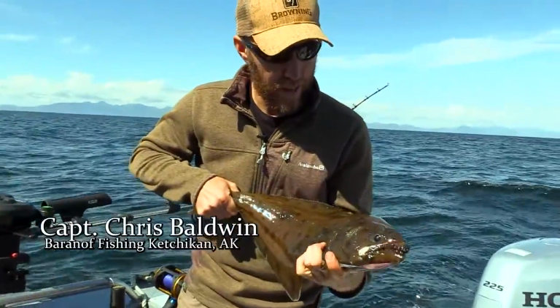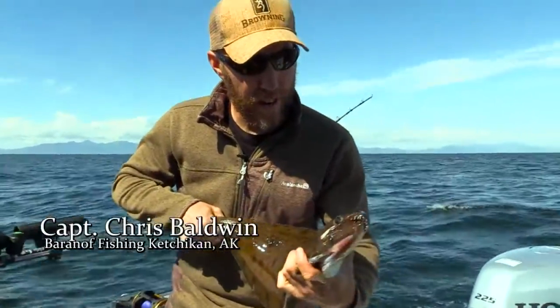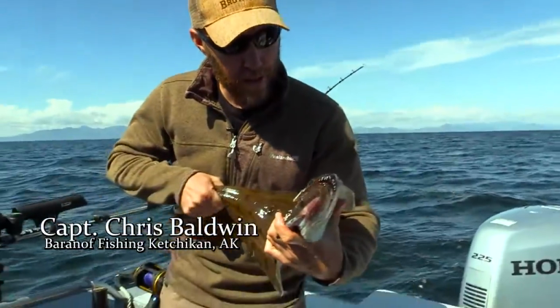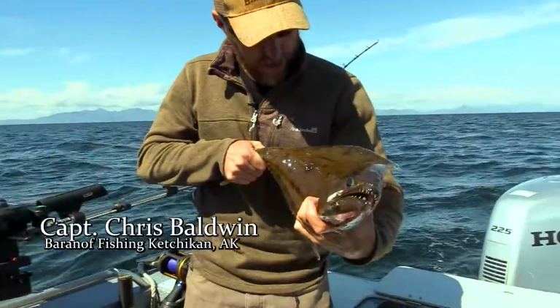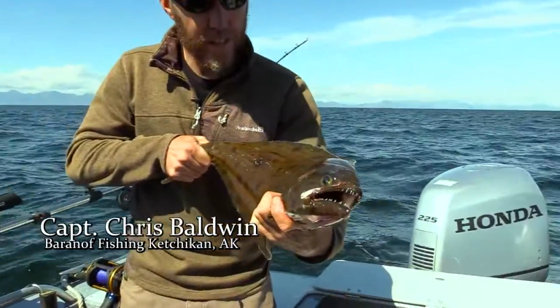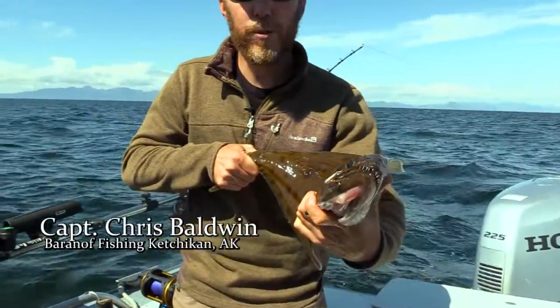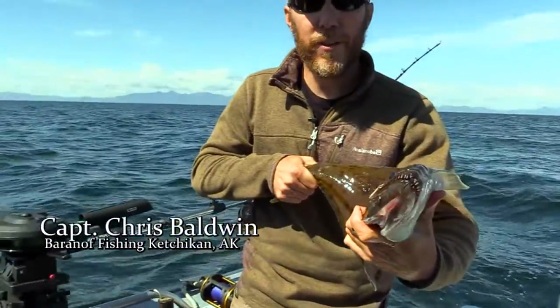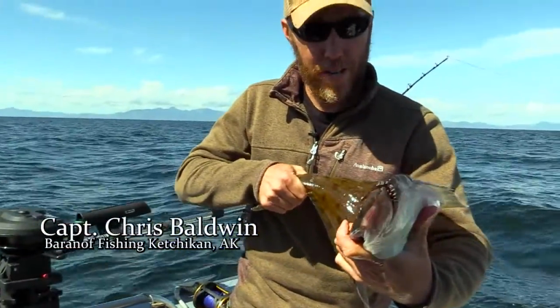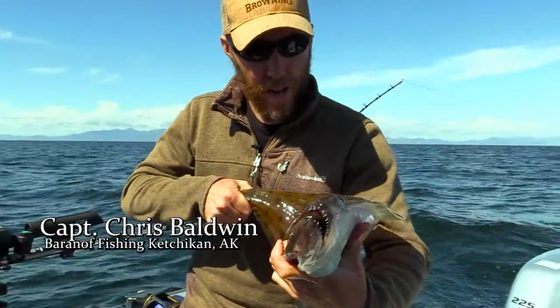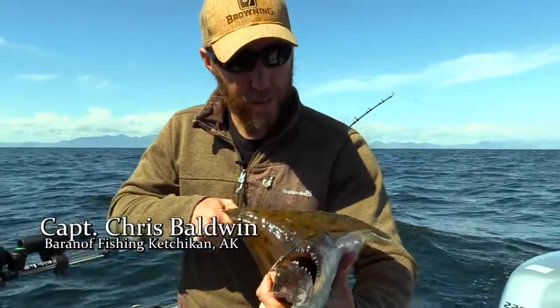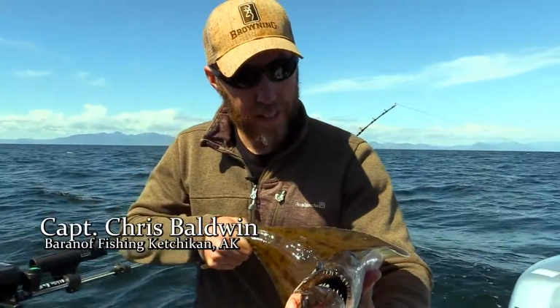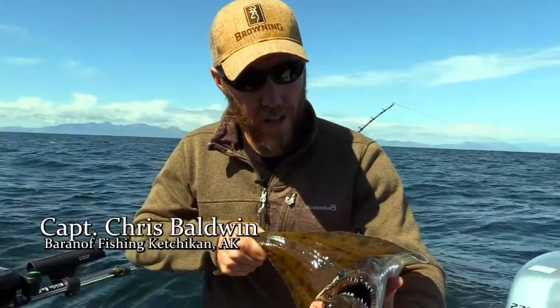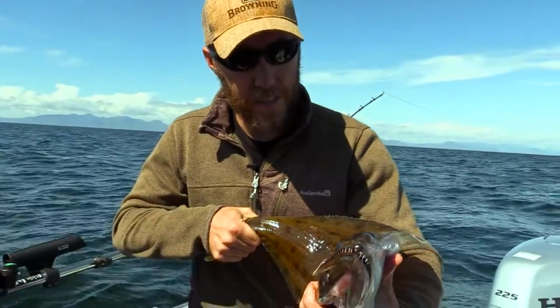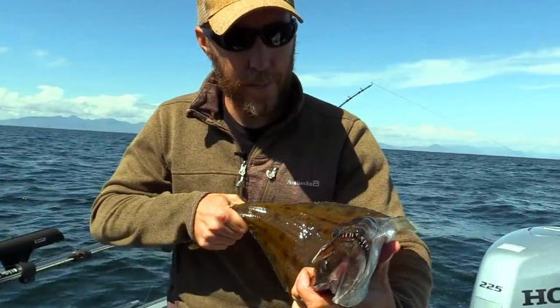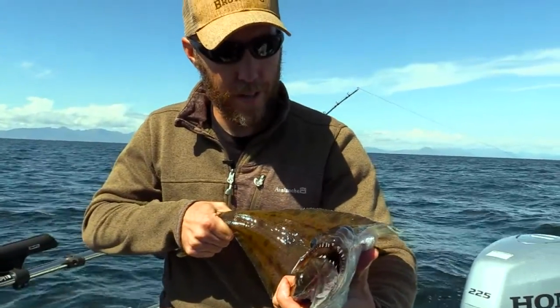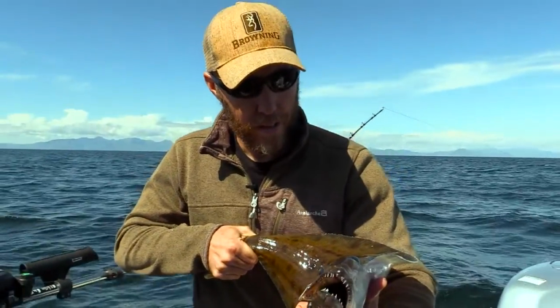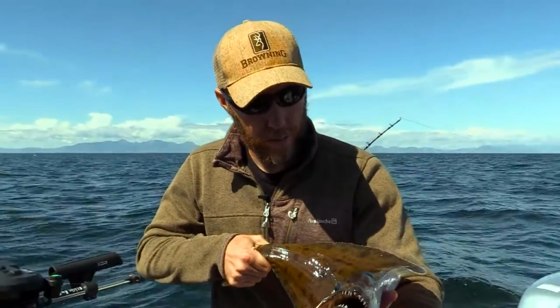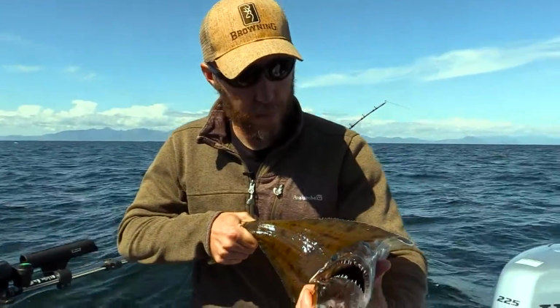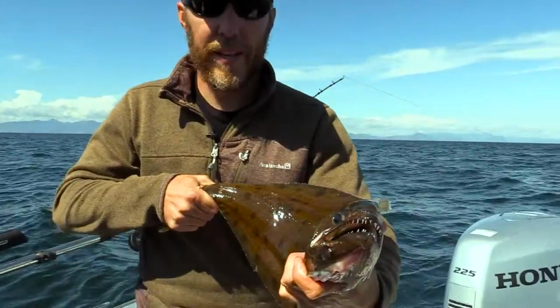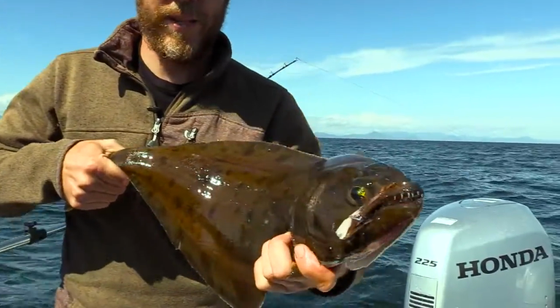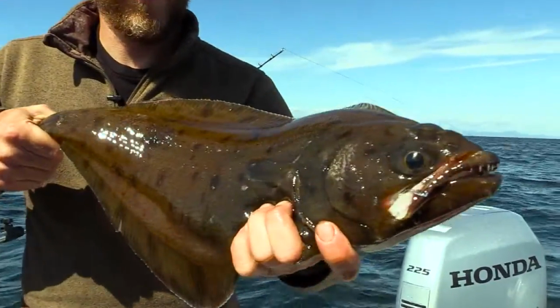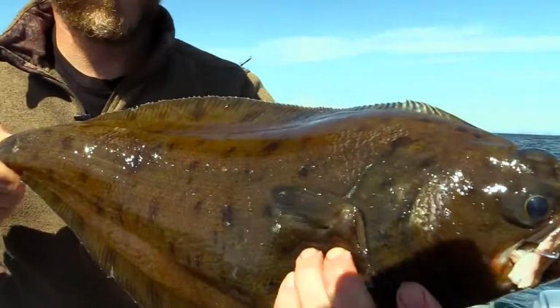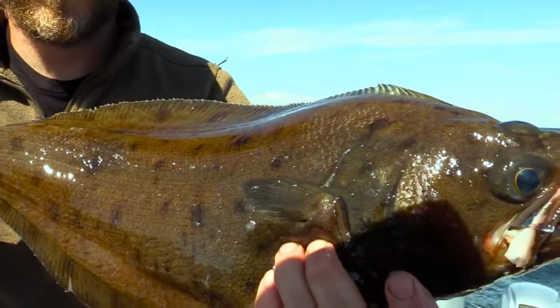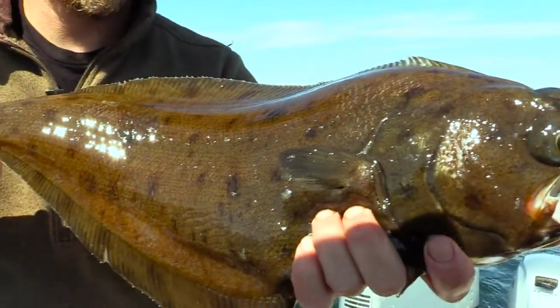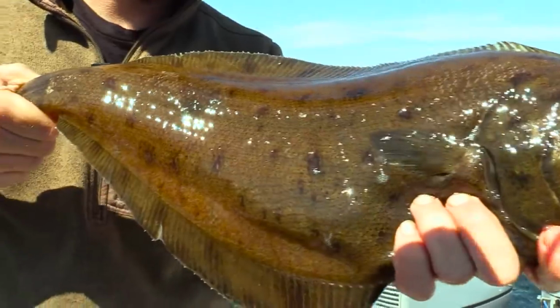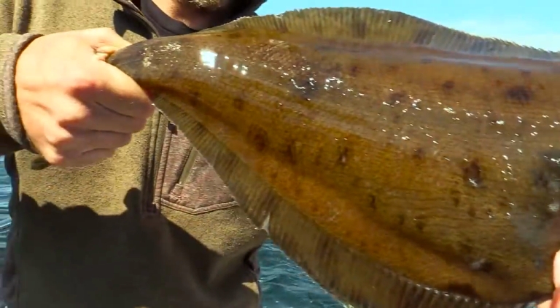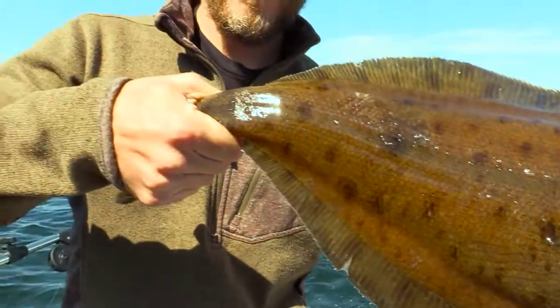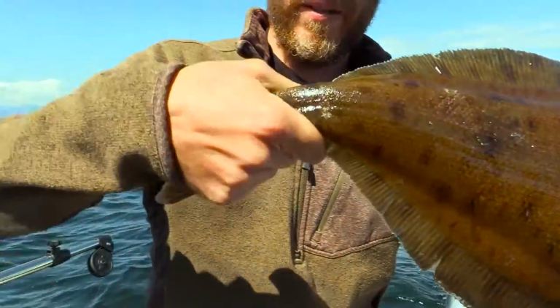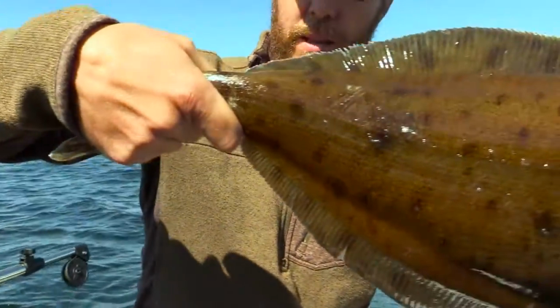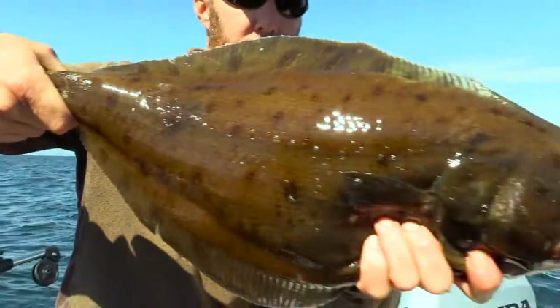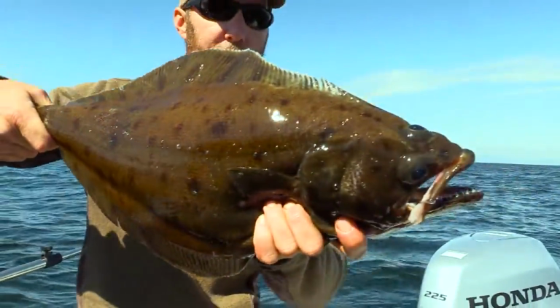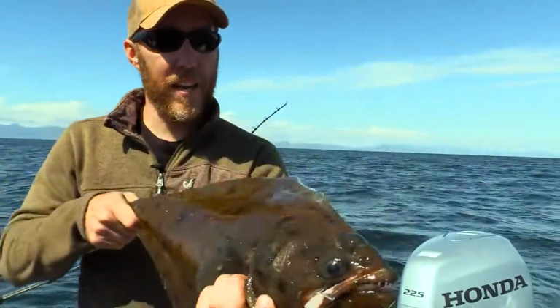All right, here we go. This is an arrow tooth flounder. We tend to catch a lot of these. Sometimes we call them a plague because we will catch just one after another. But they're kind of fun to catch.